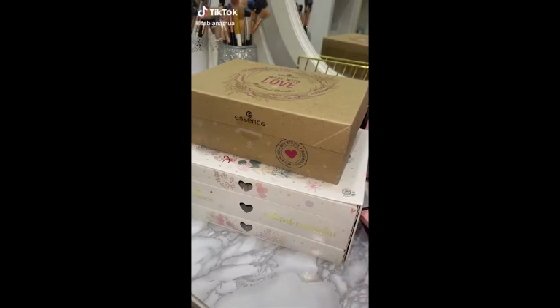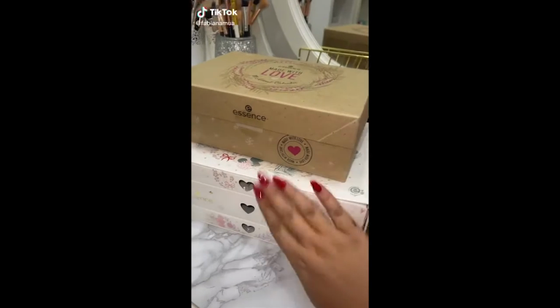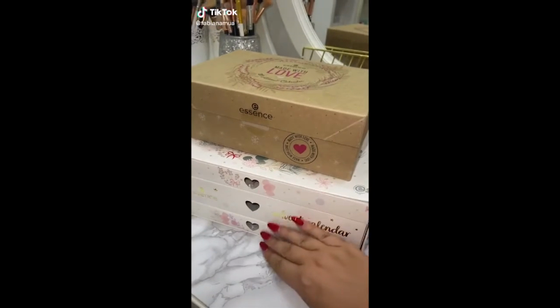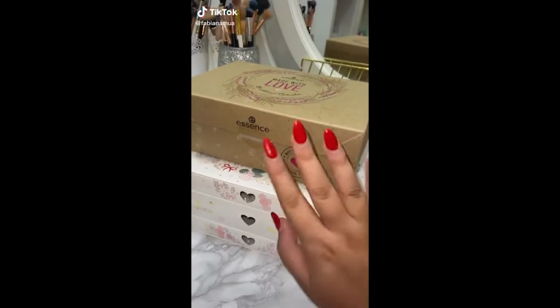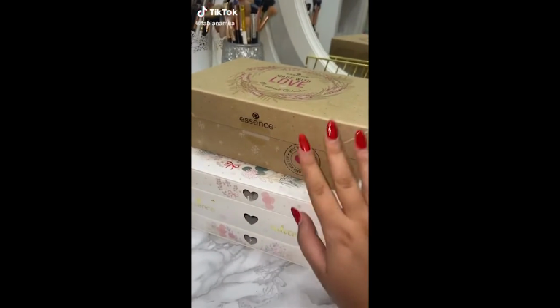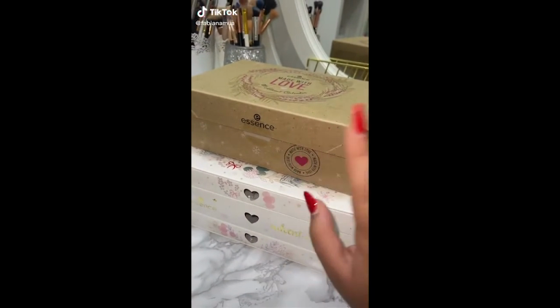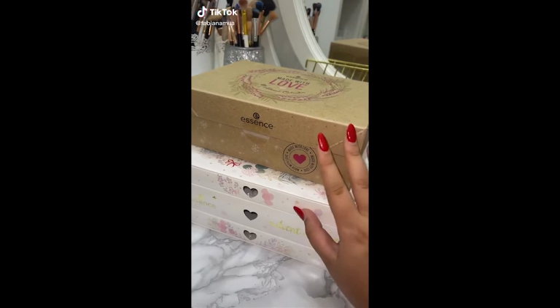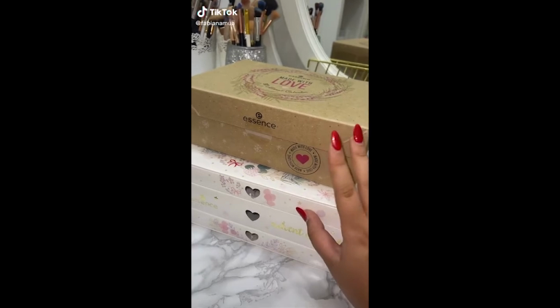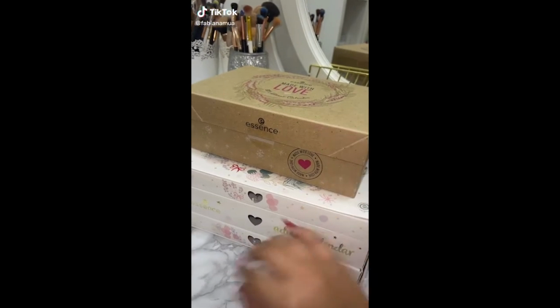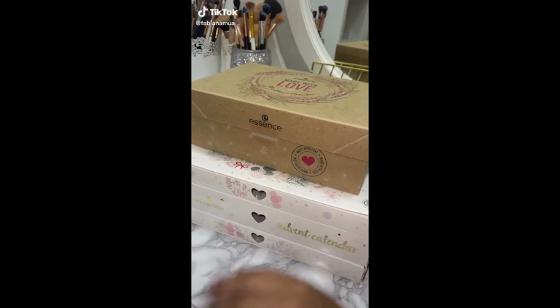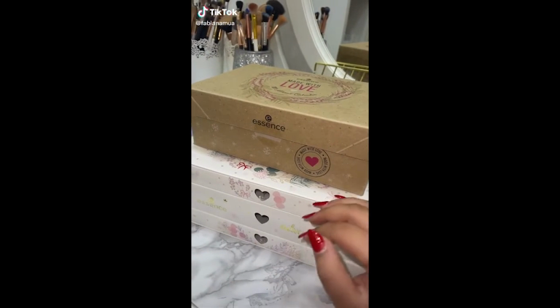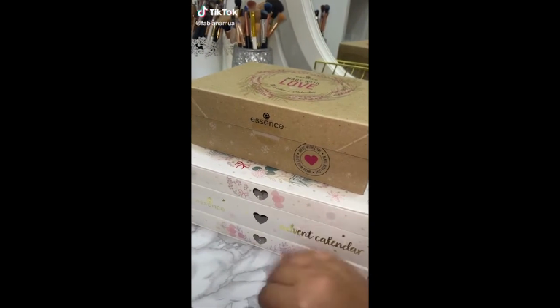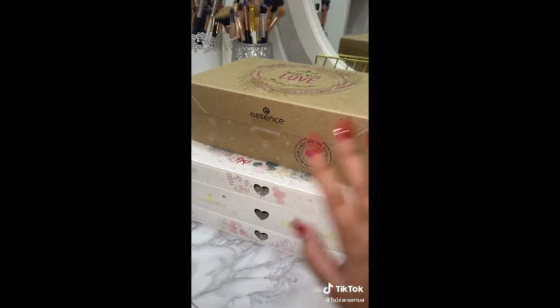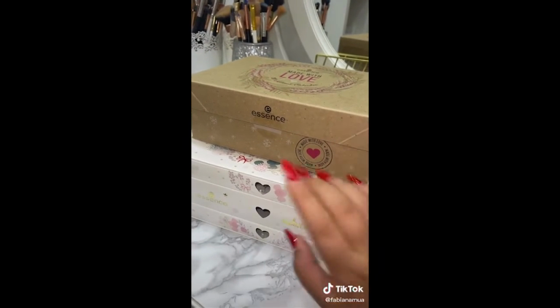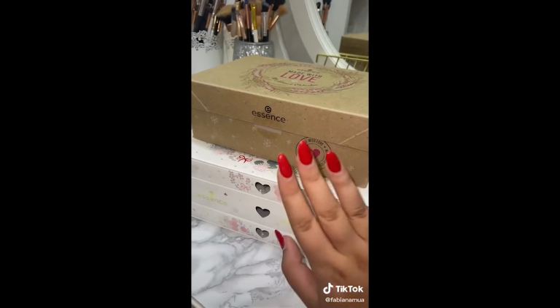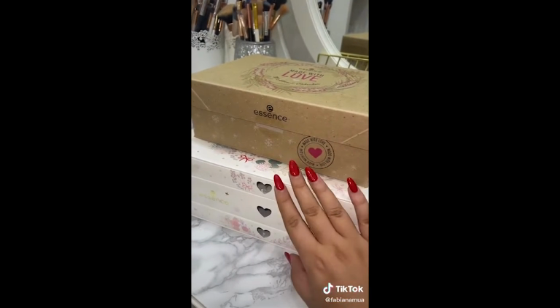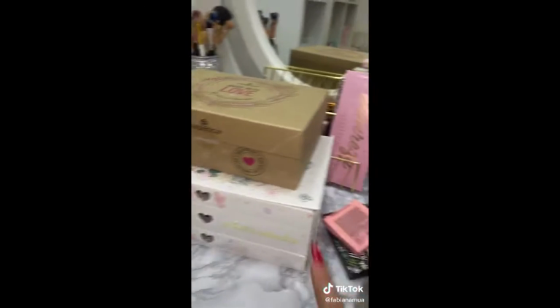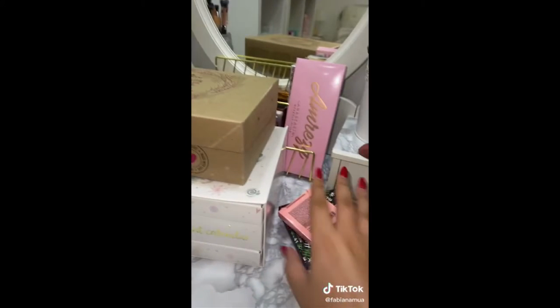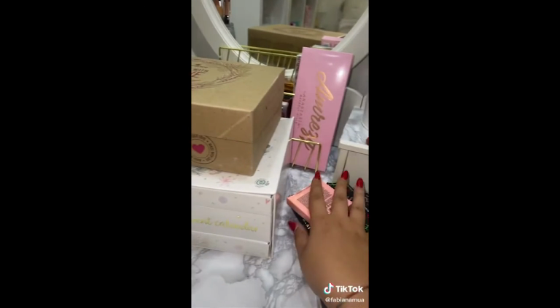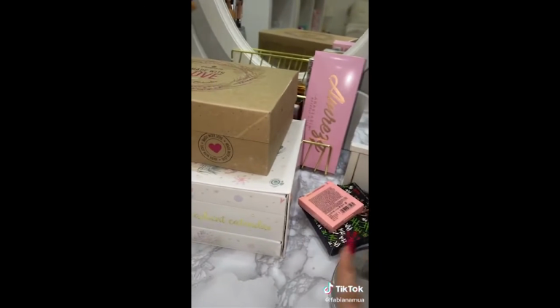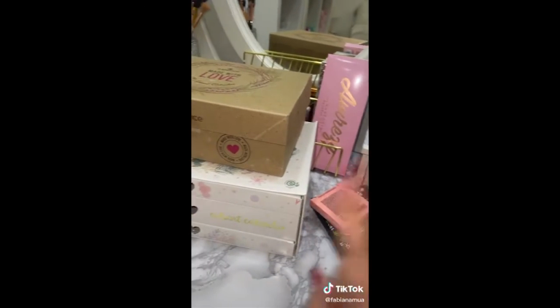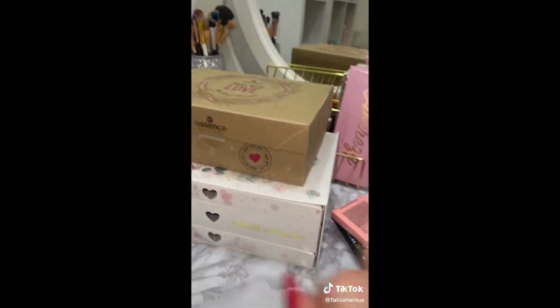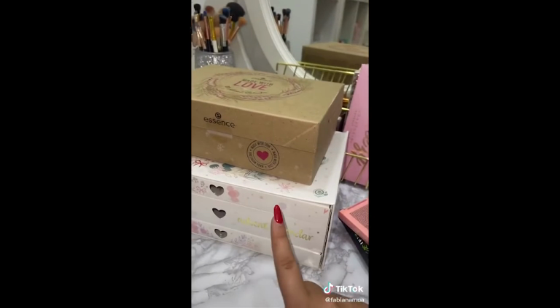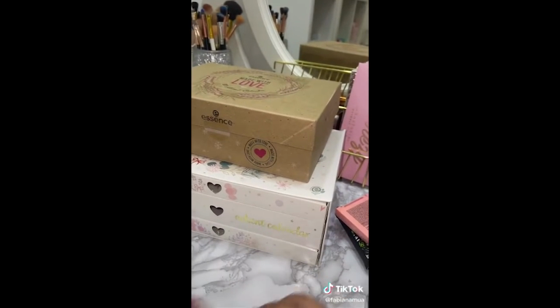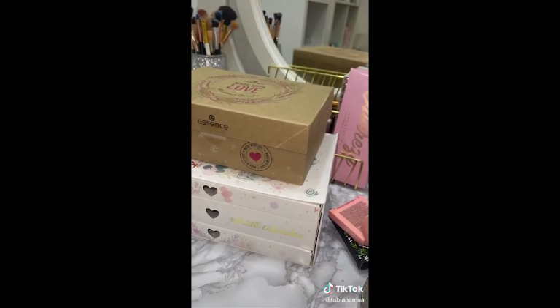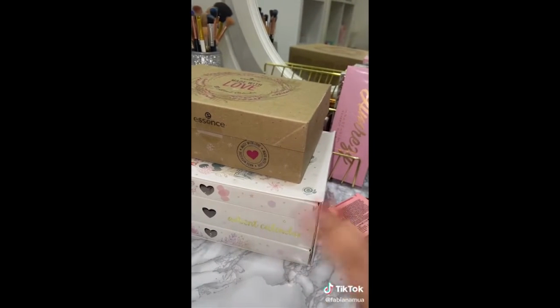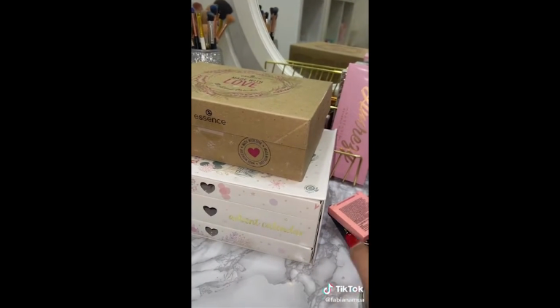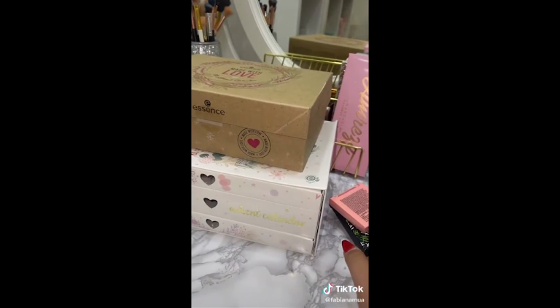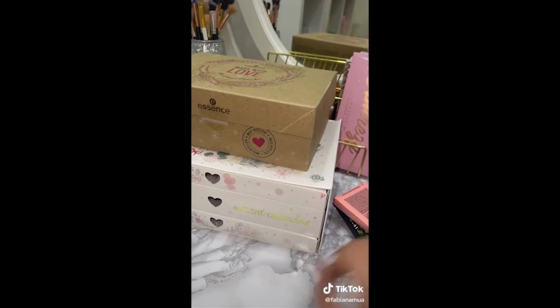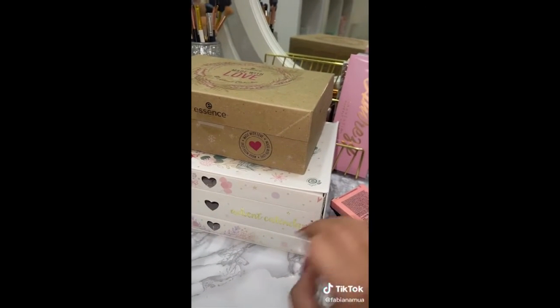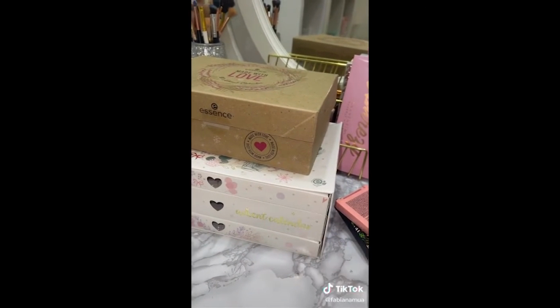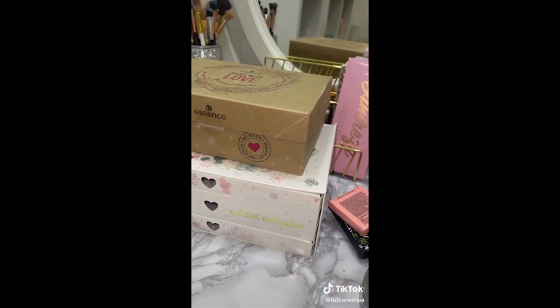When I showed you the calendar of the essence, which are beautiful and you should buy them, I forgot to show you that on the site of Cosmetics for Less I bought other things. I'll show you quickly.